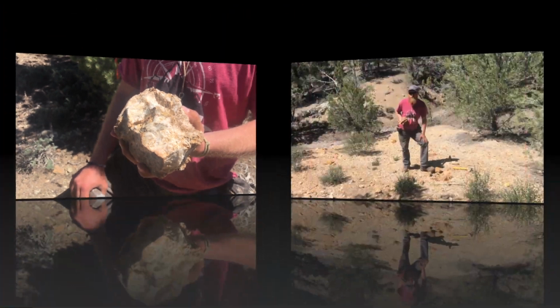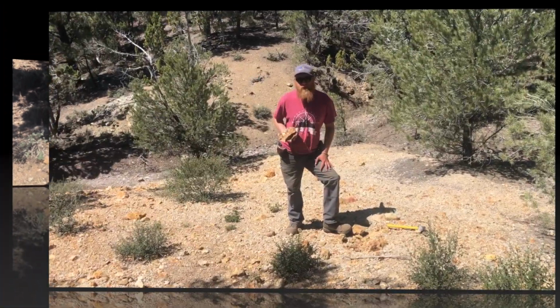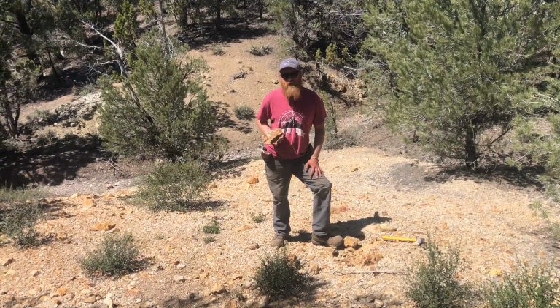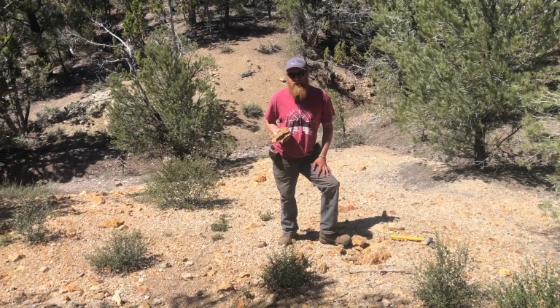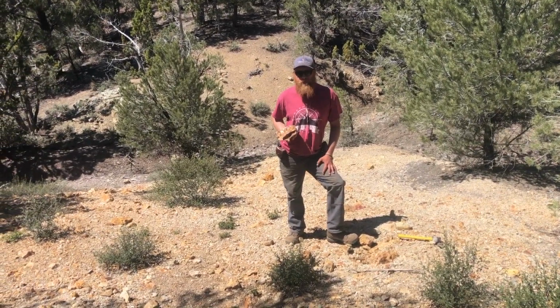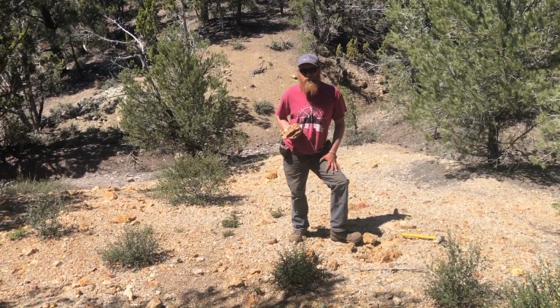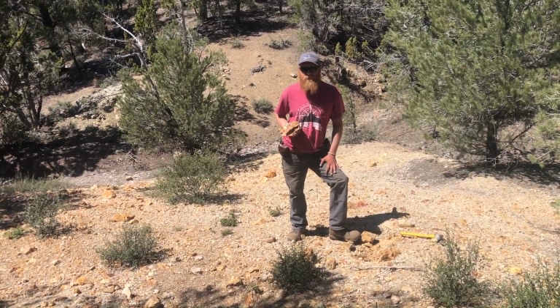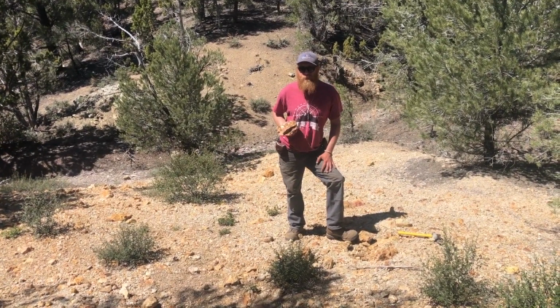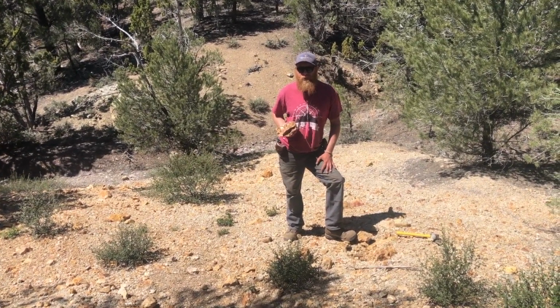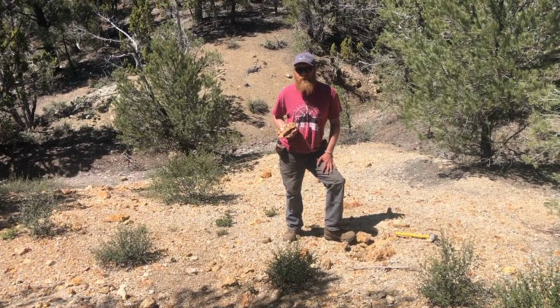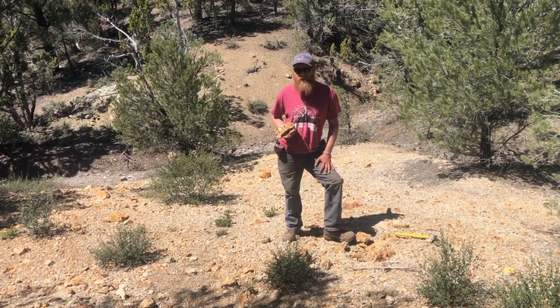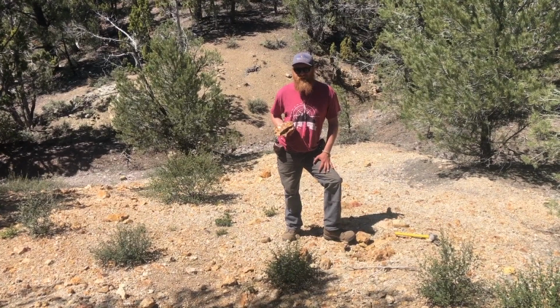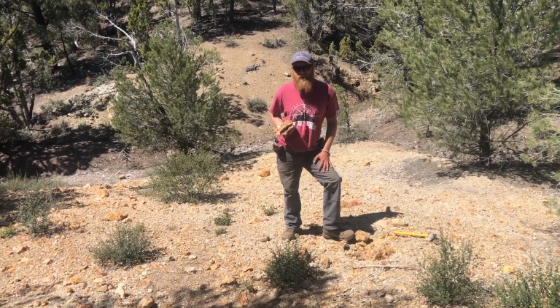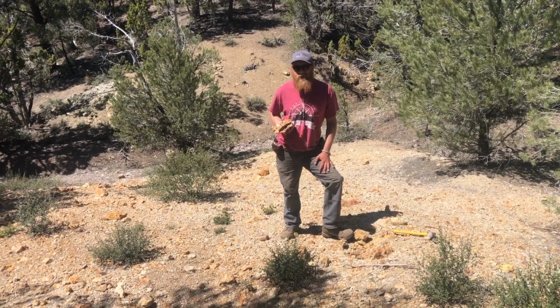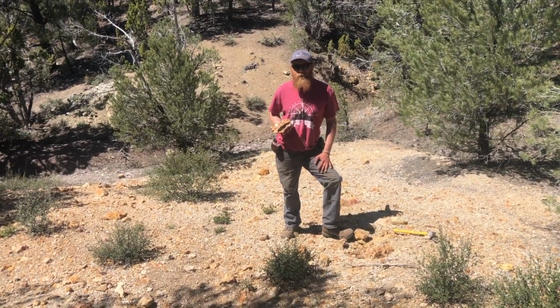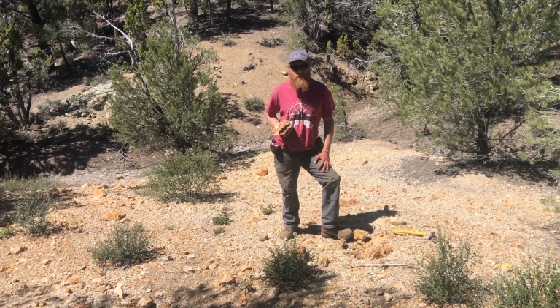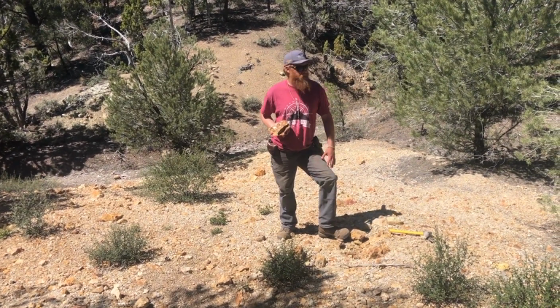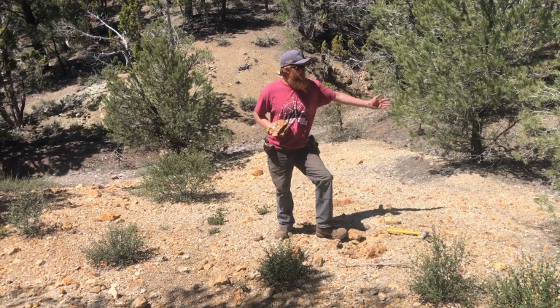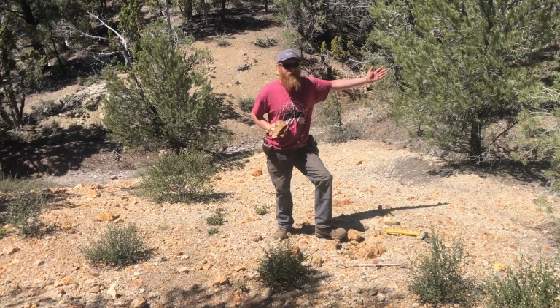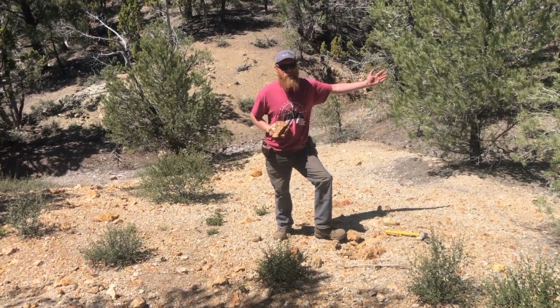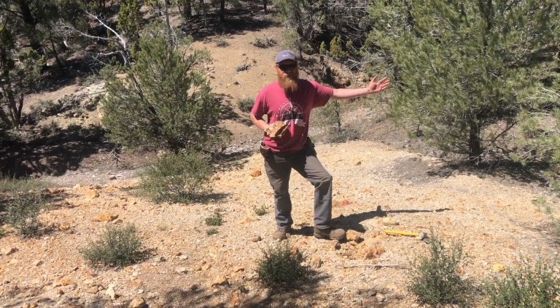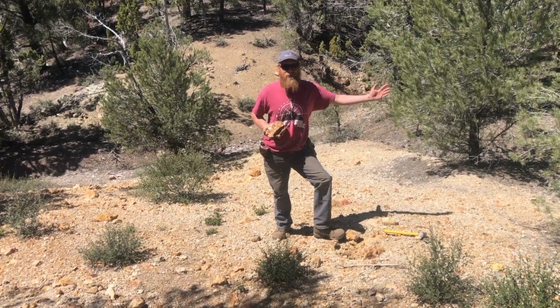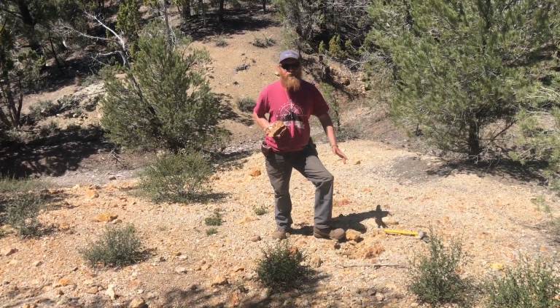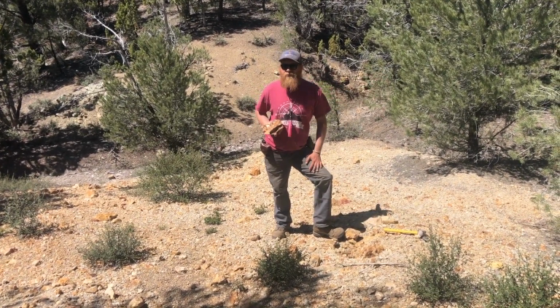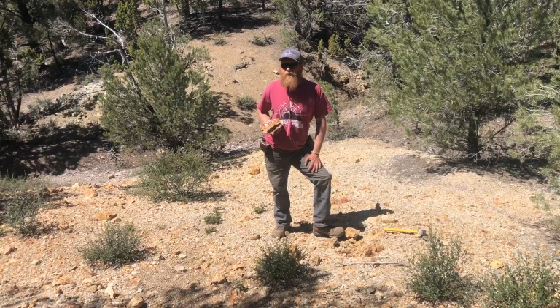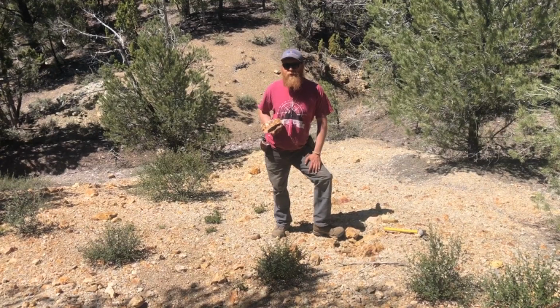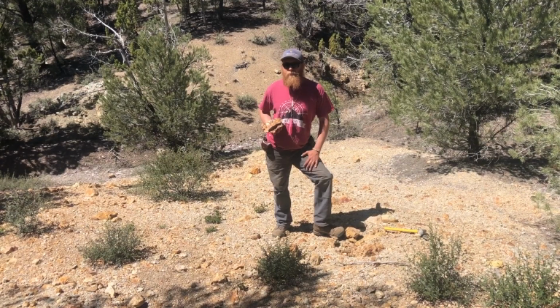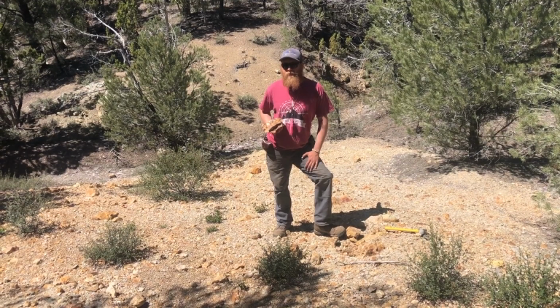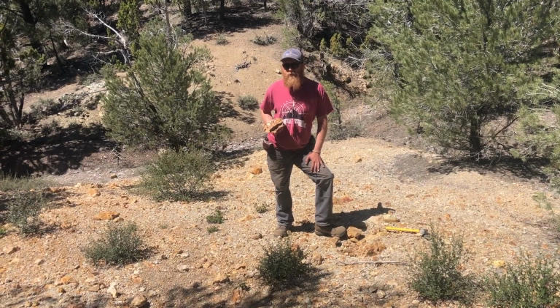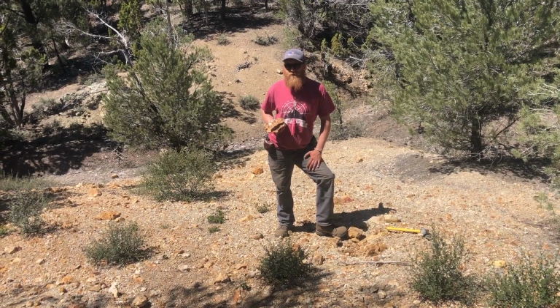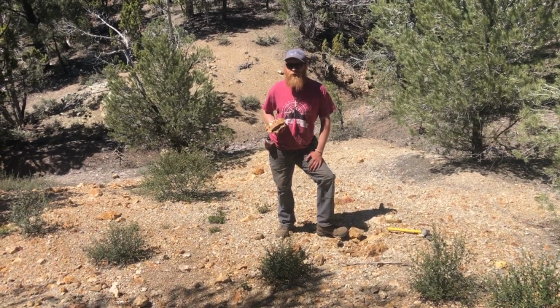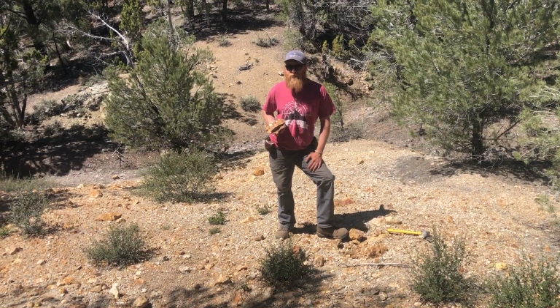The altered andesite at Juniper represents a bulk mineable target 600 meters by 400 meters and remains open to the north. This will be a high priority for our next phase of exploration.